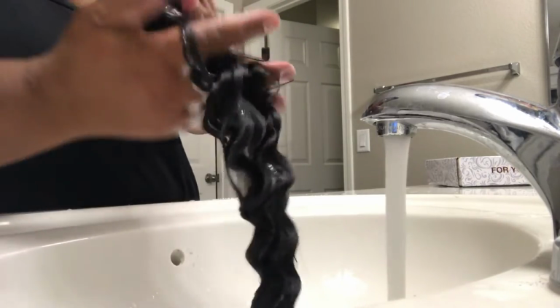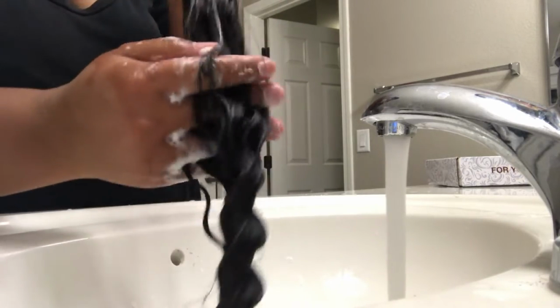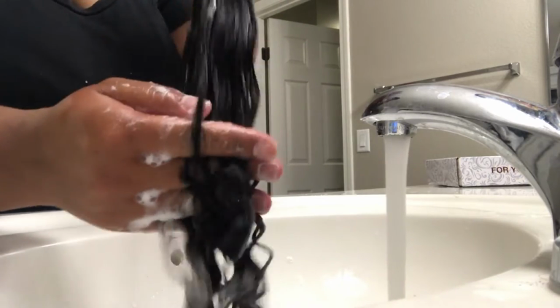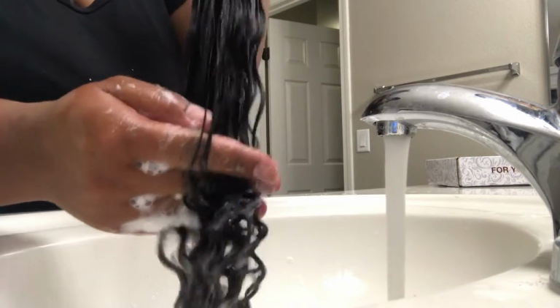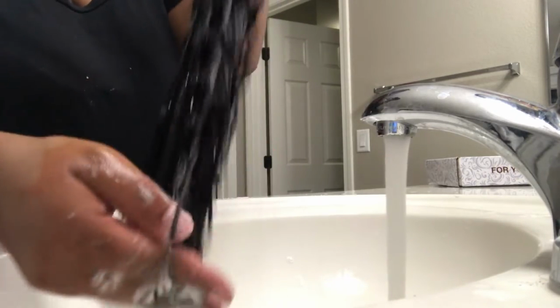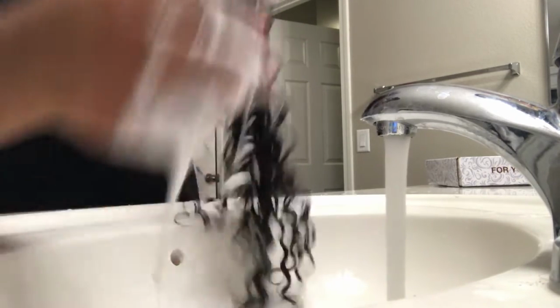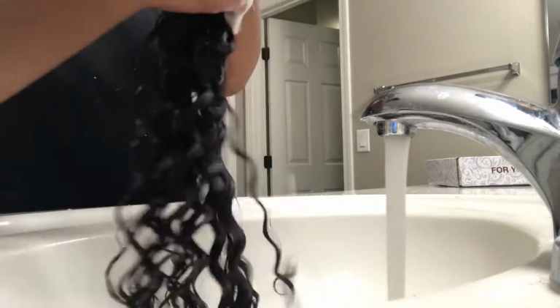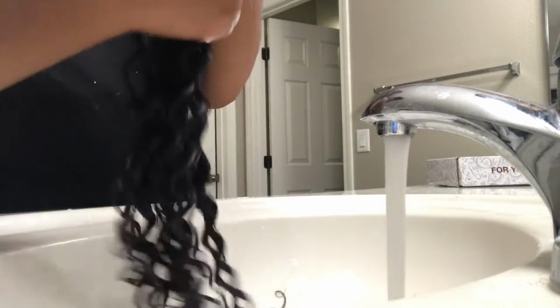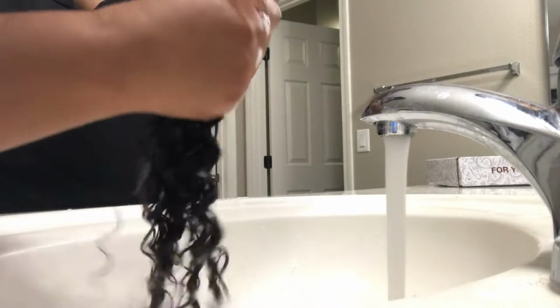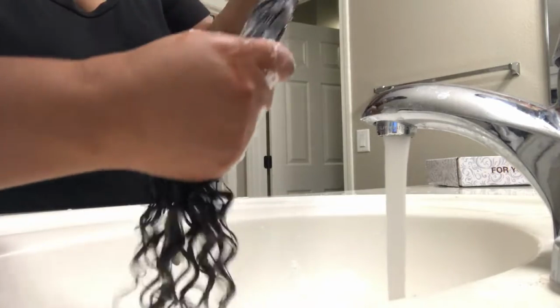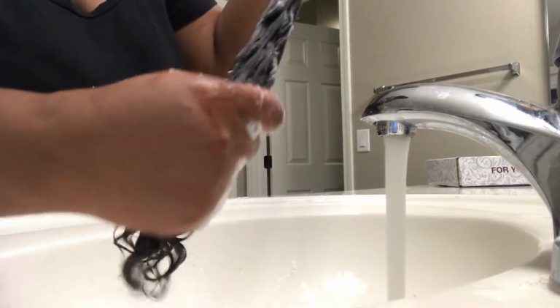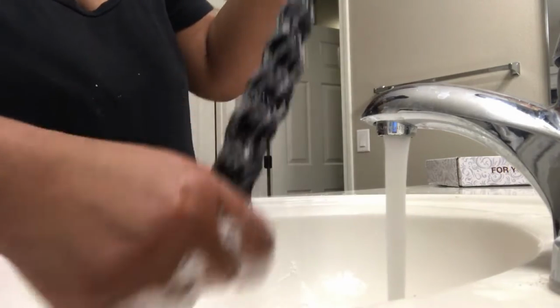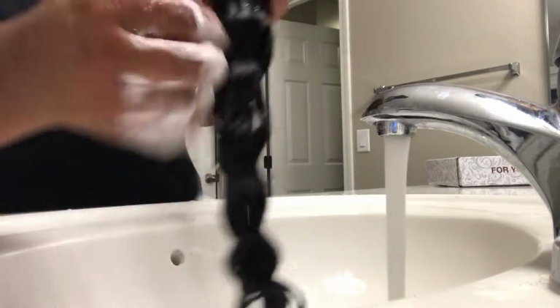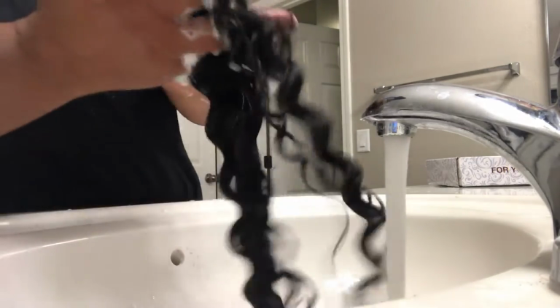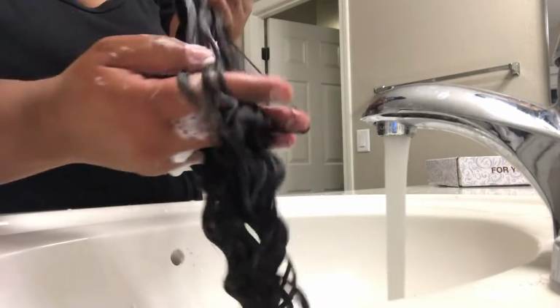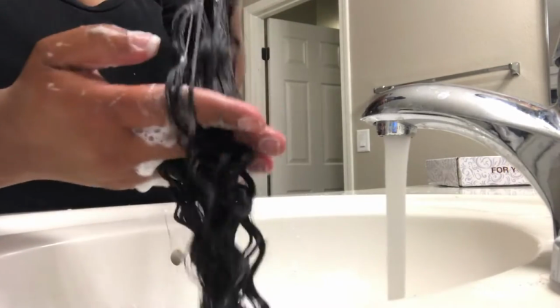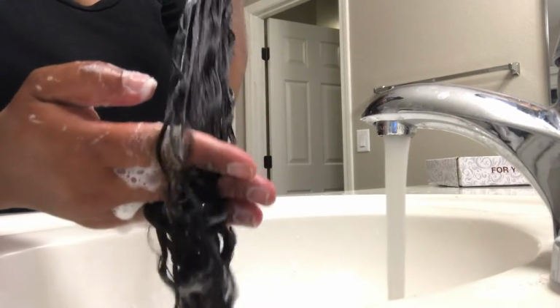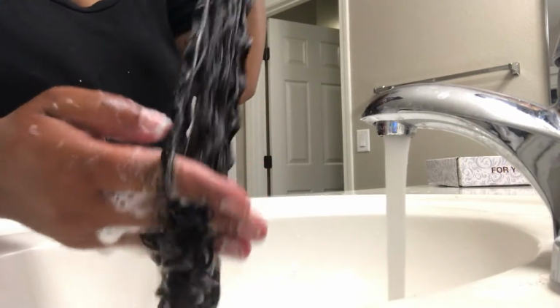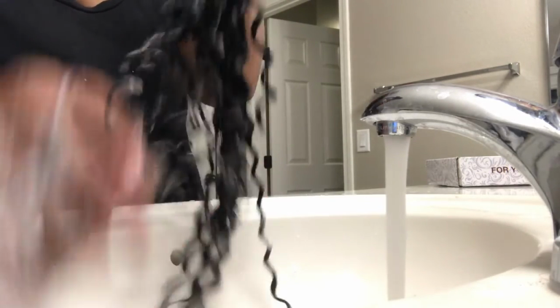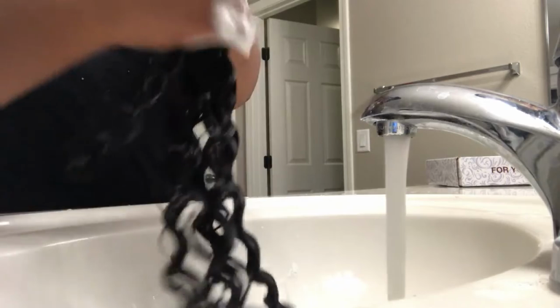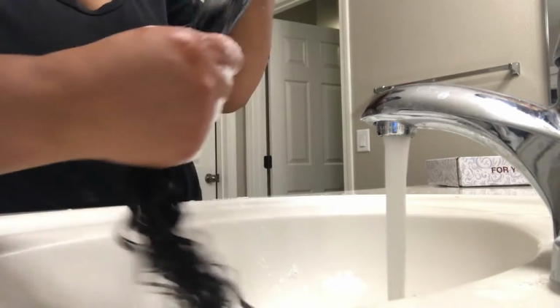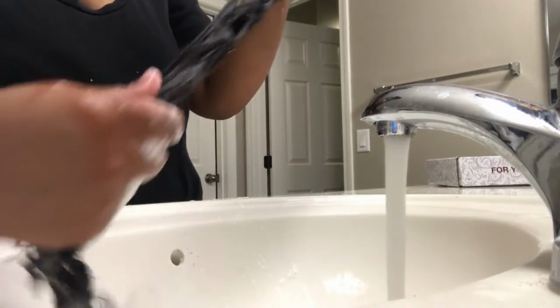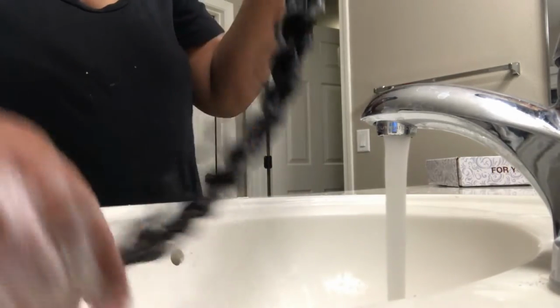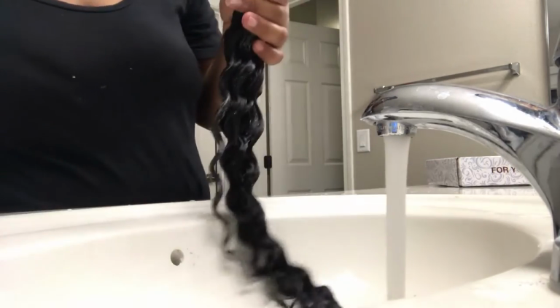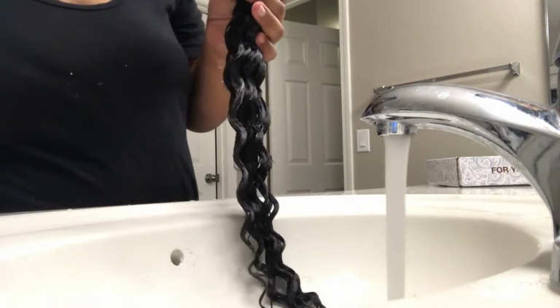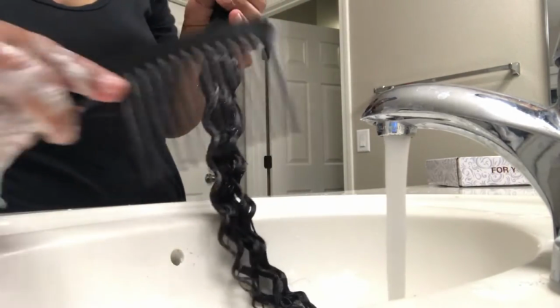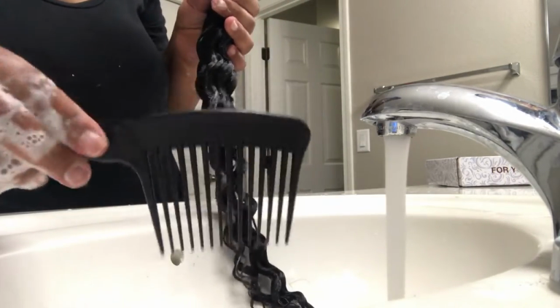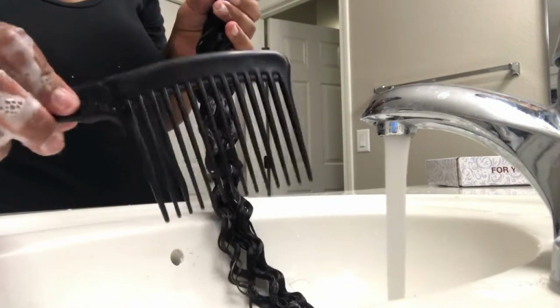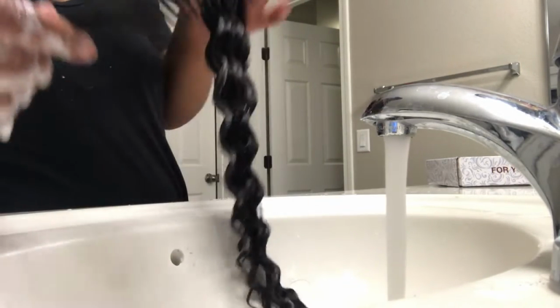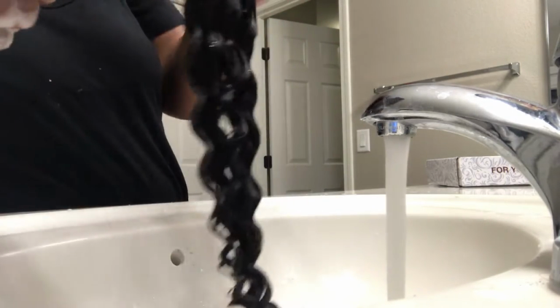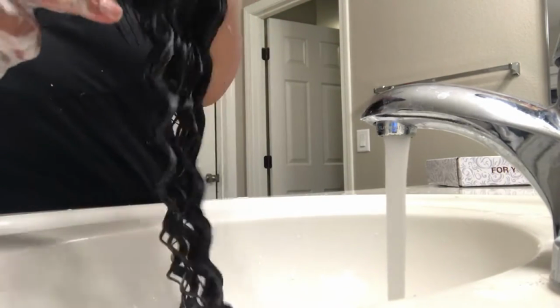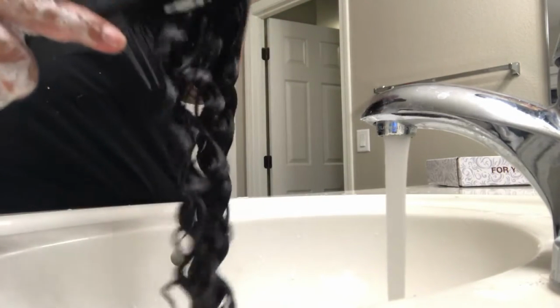The hair care guide is also on the back of the box that it comes in. So I'm going to go ahead and wash and deep condition the hair before I install it or do anything with it, as it says to do on the box. I'm using a basic shampoo.